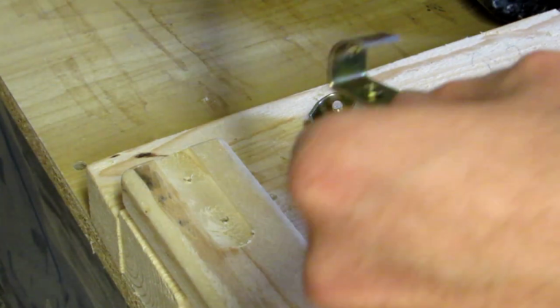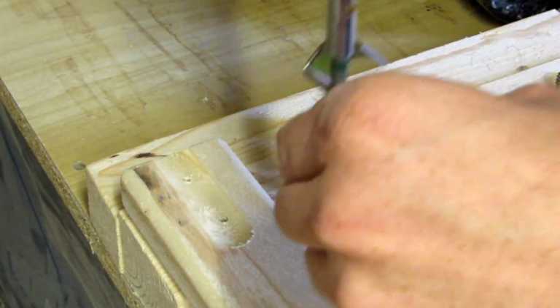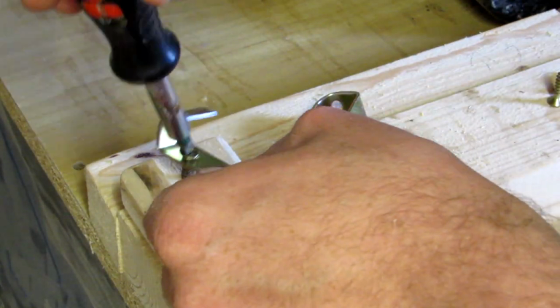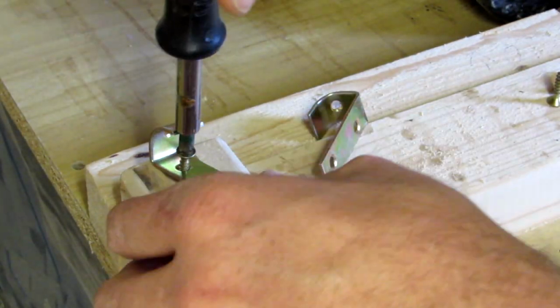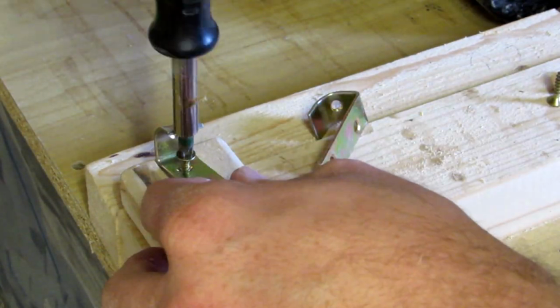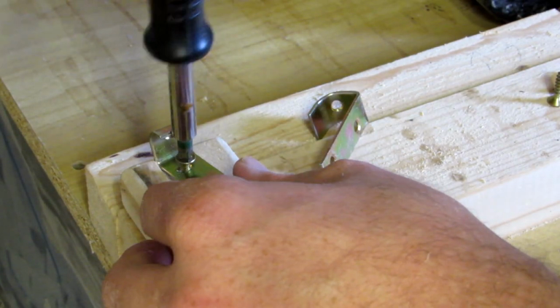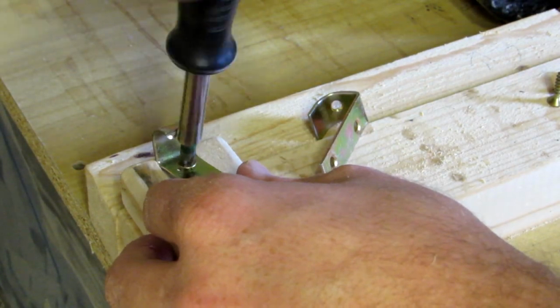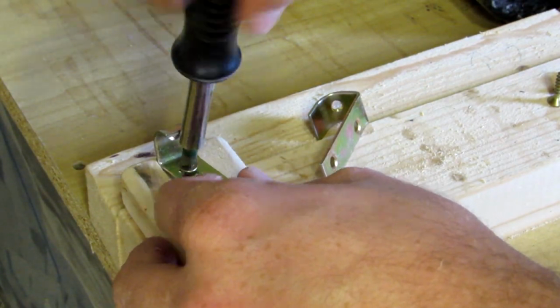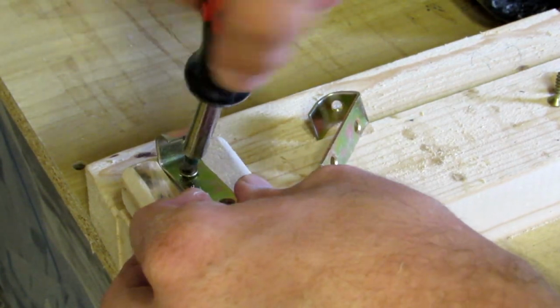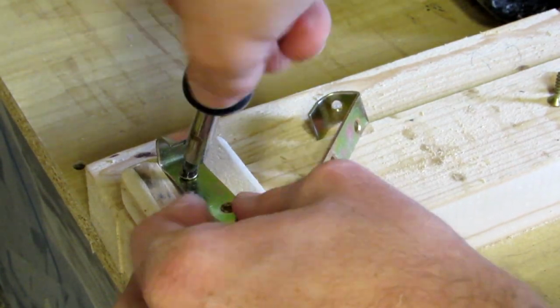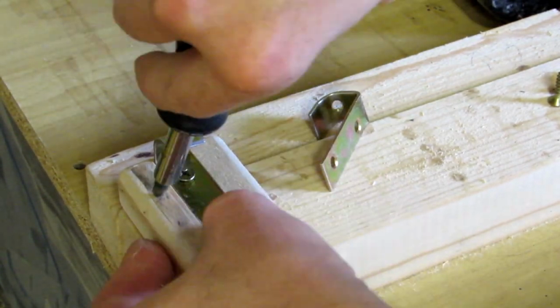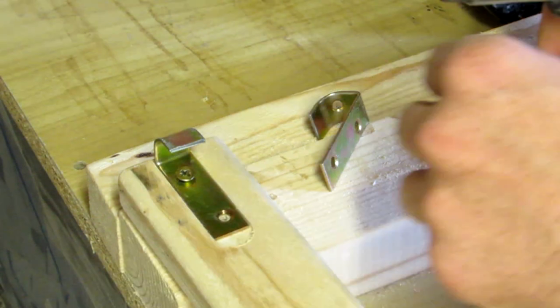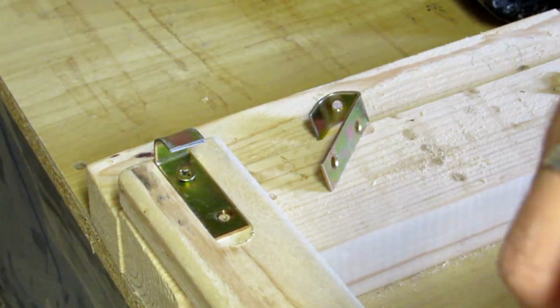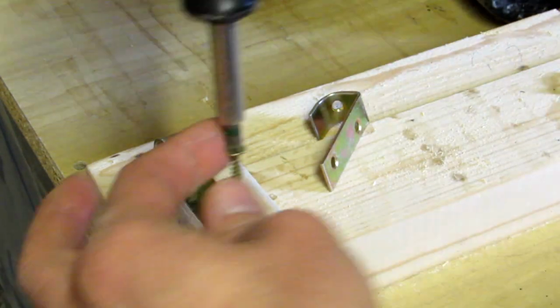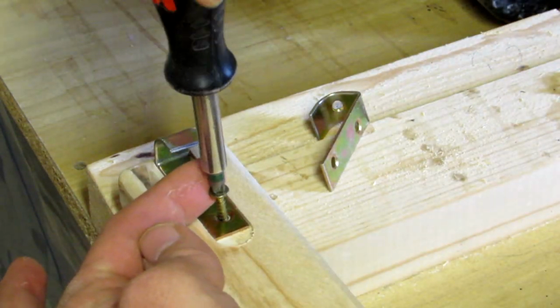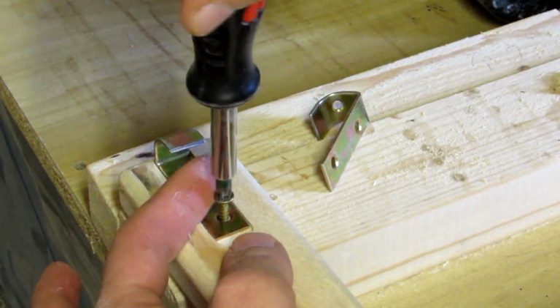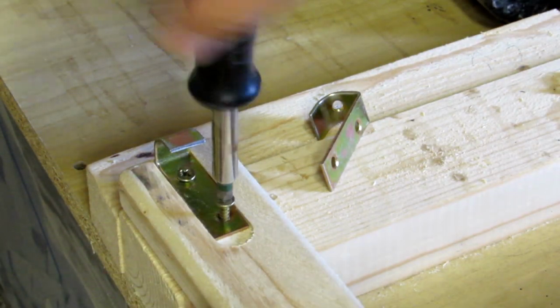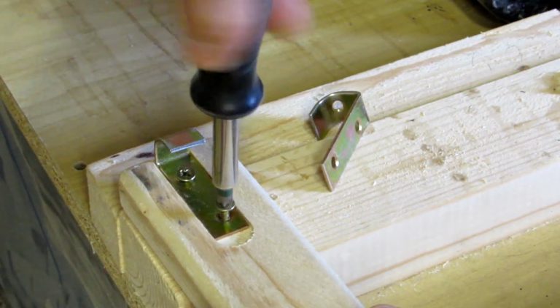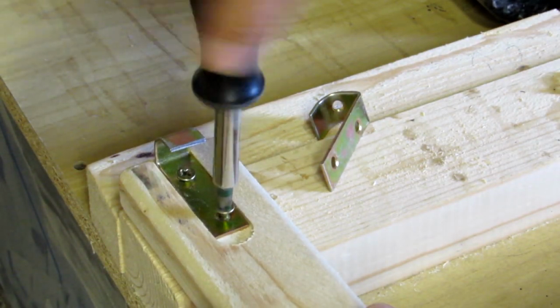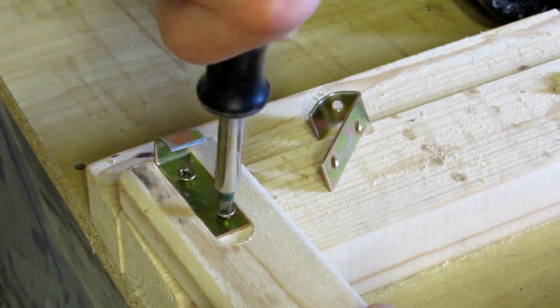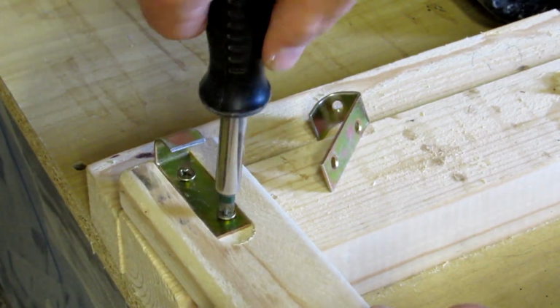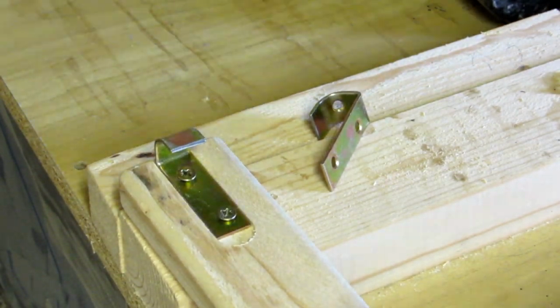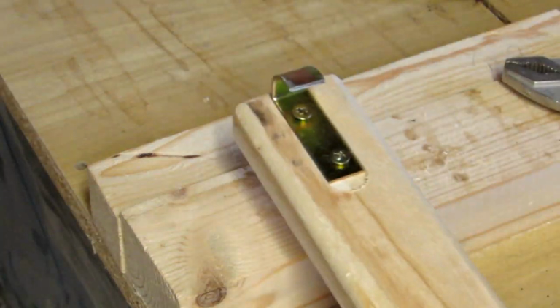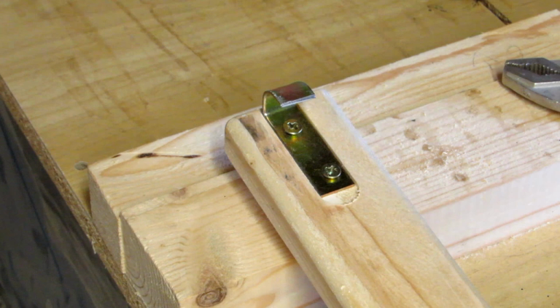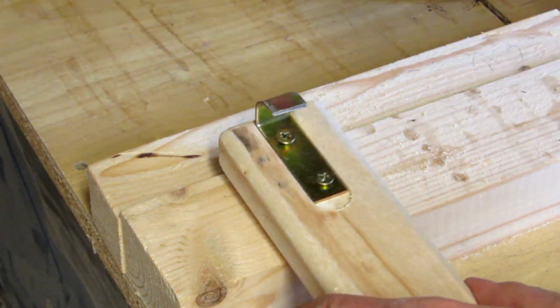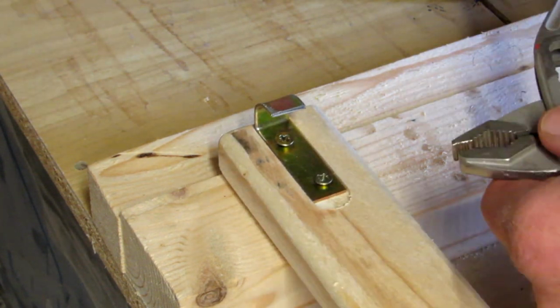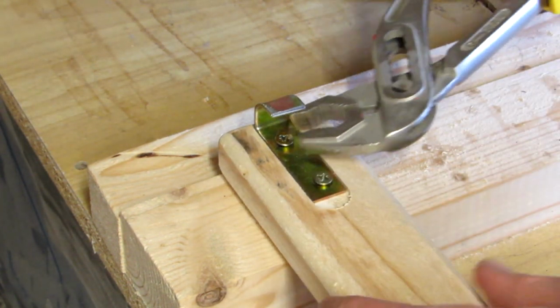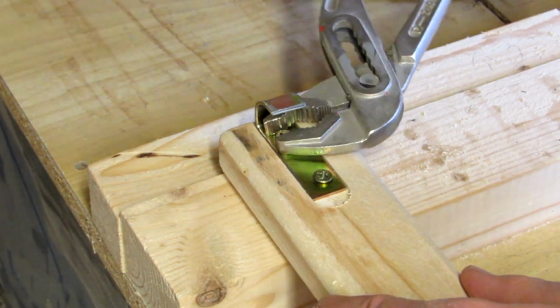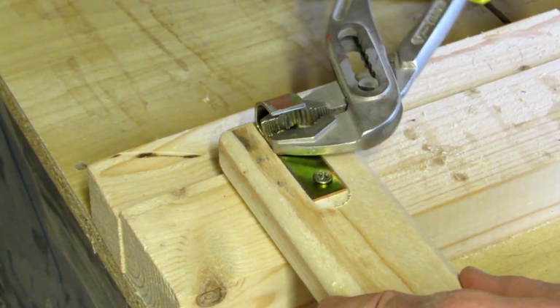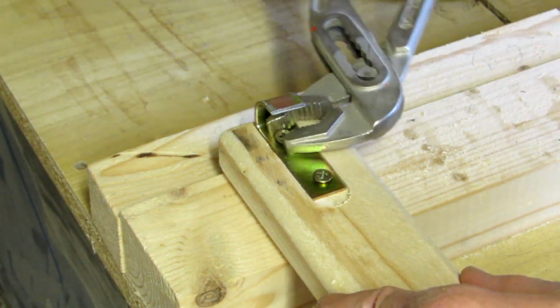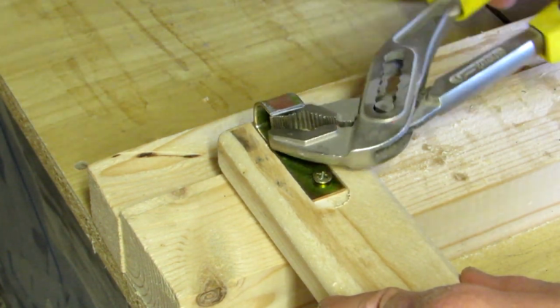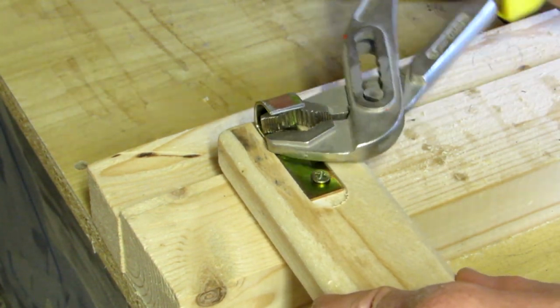I pre-drill with the ground-down screws. I can use the screwdriver on the top screw for a while, but eventually the hook prevents me from turning it in completely, so I use pliers to finish the job.